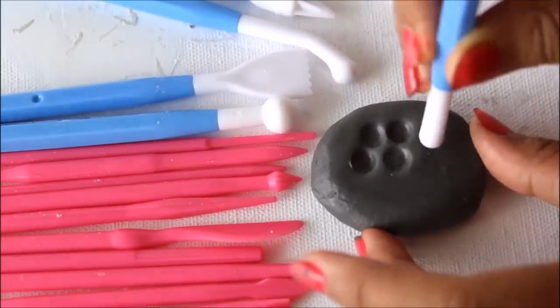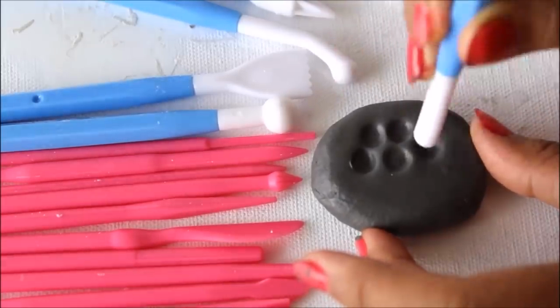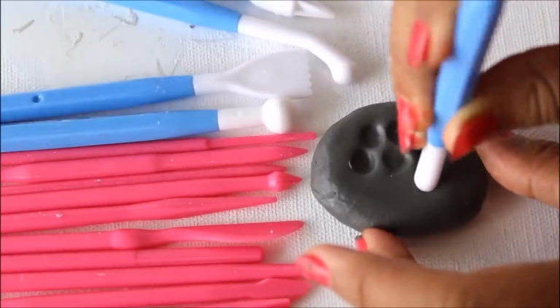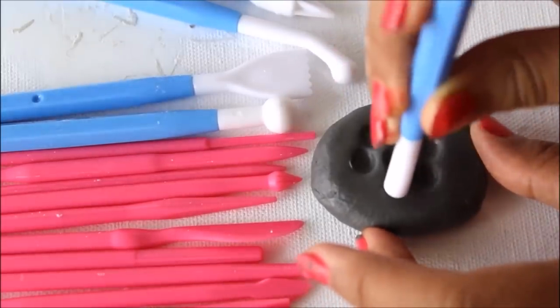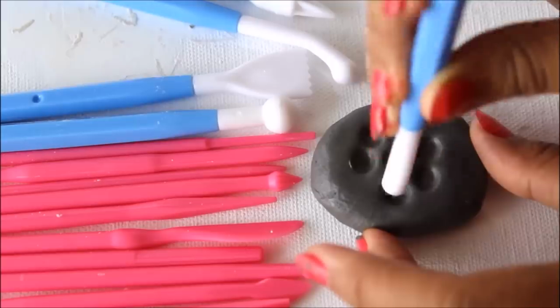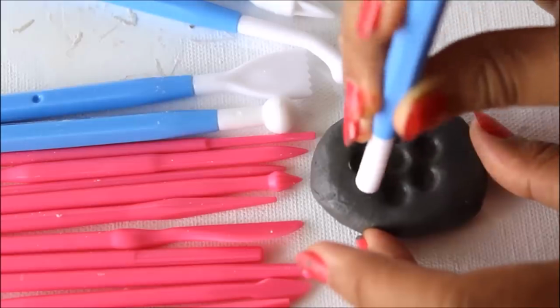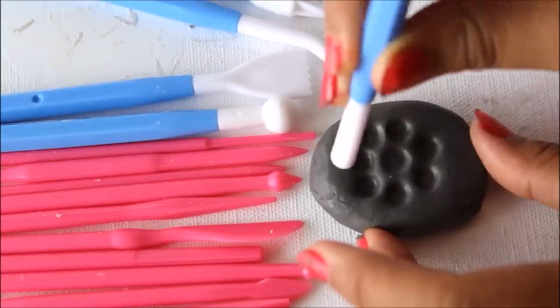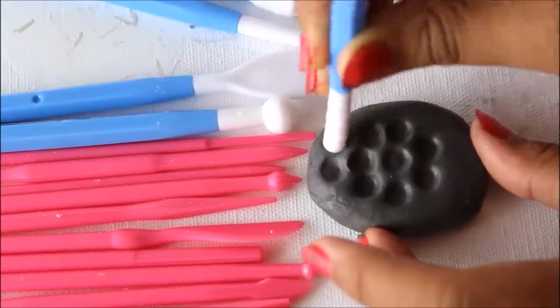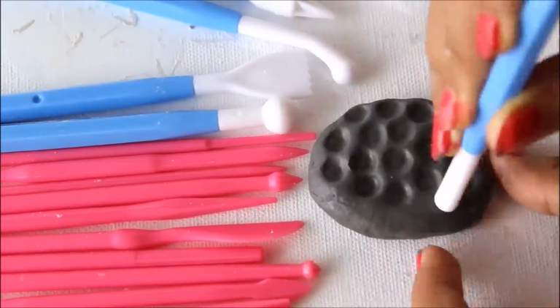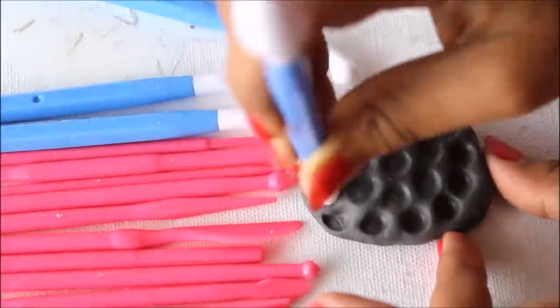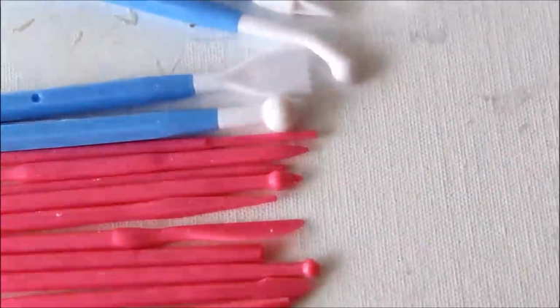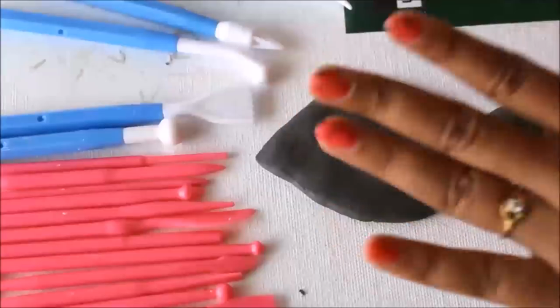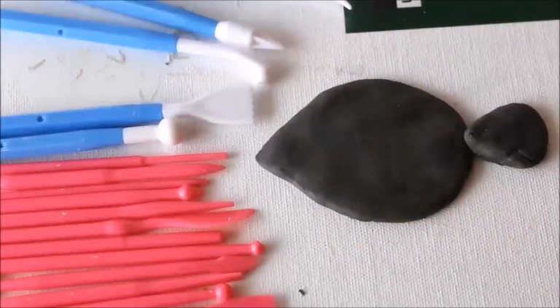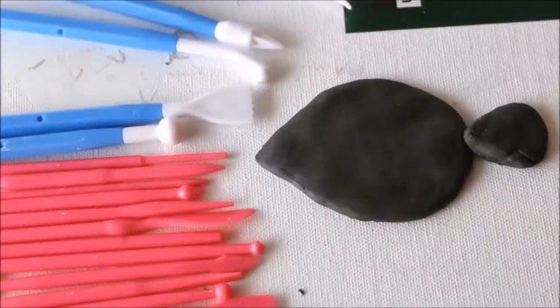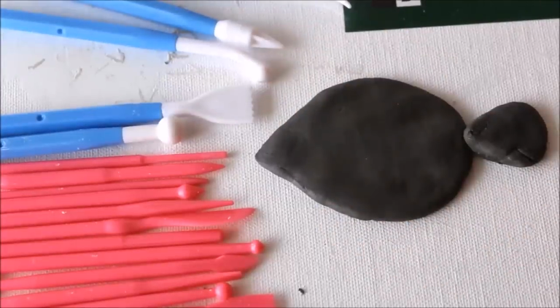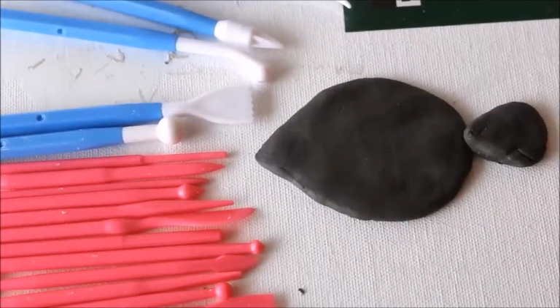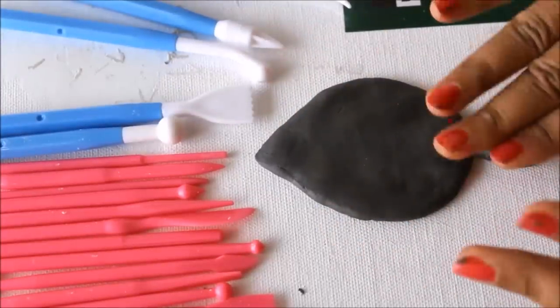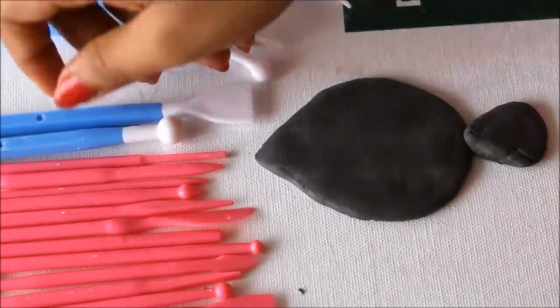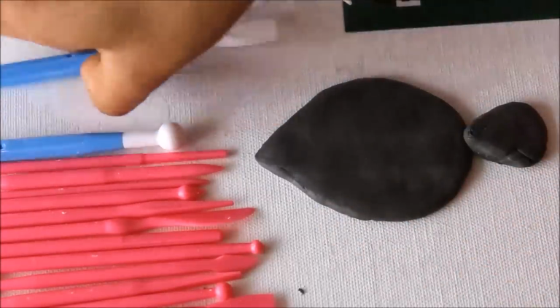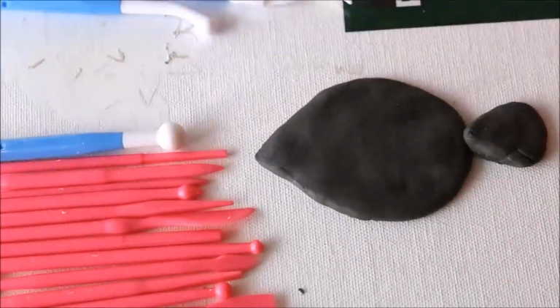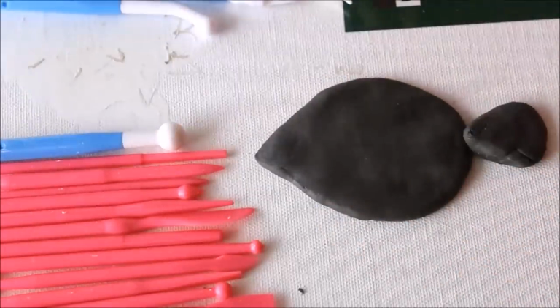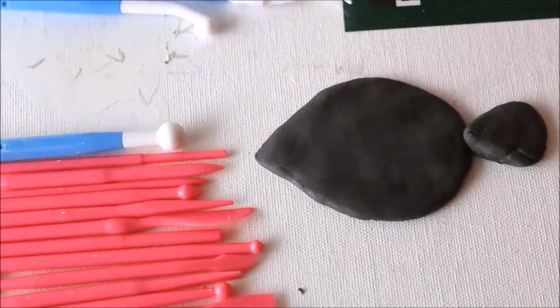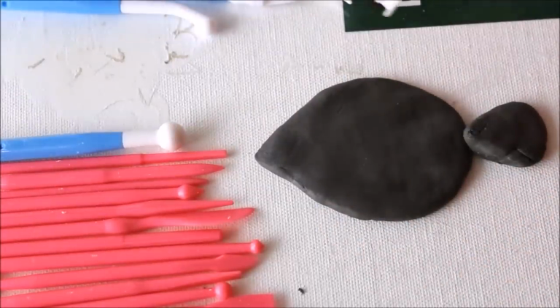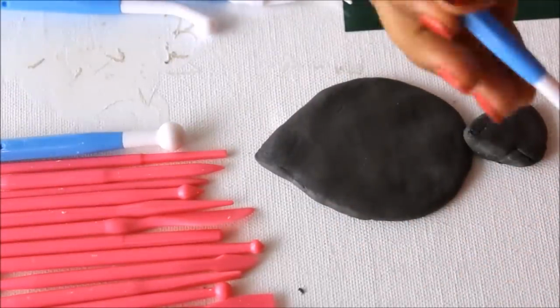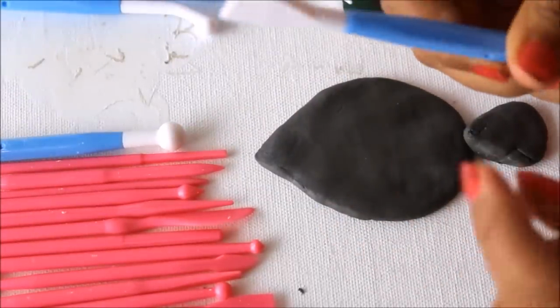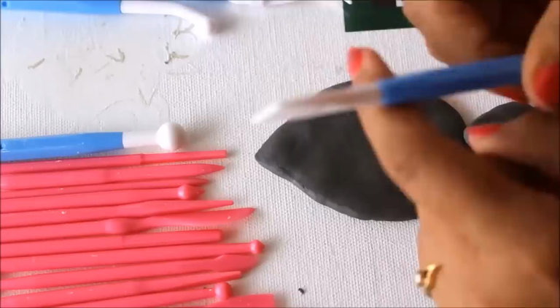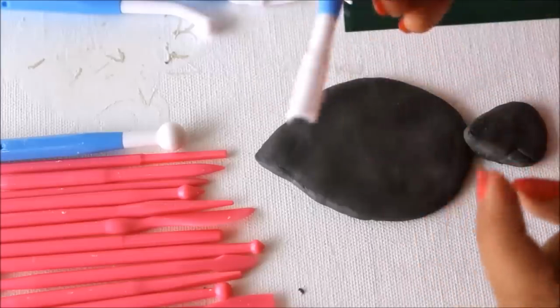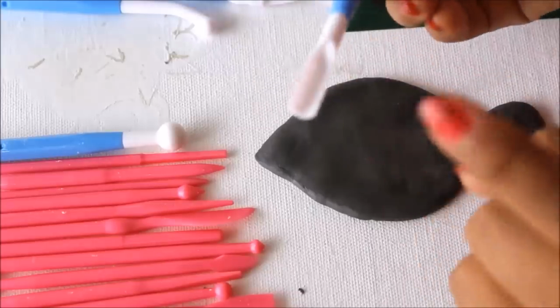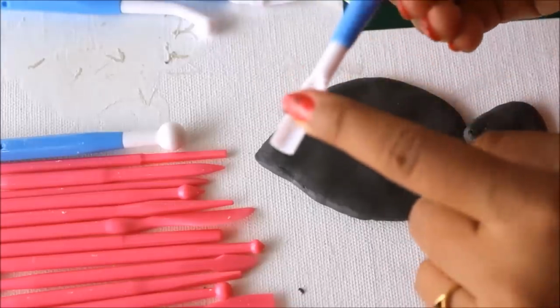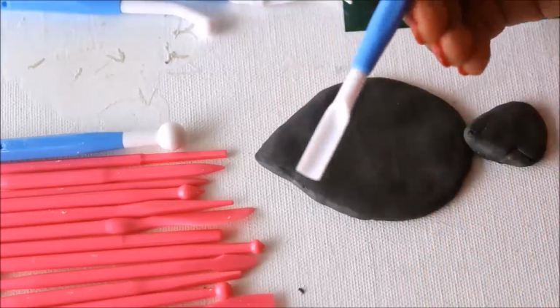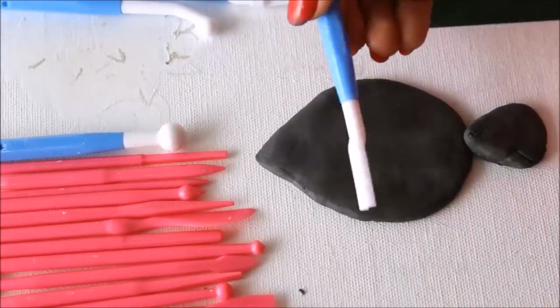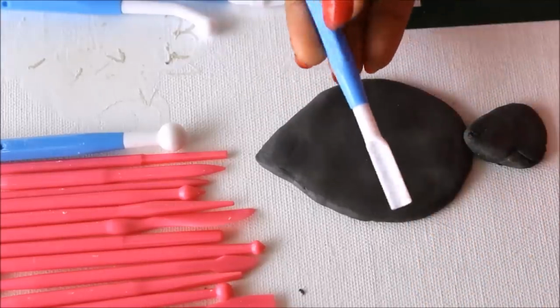Now this is quite an interesting chunk of clay I've taken, and for this I'm going to use this particular tool.